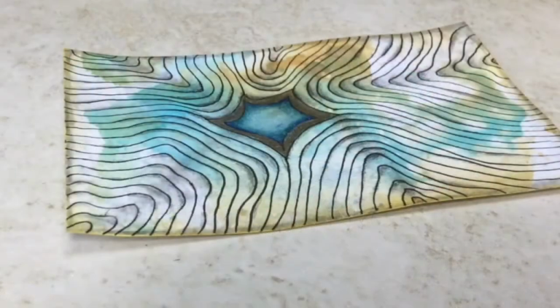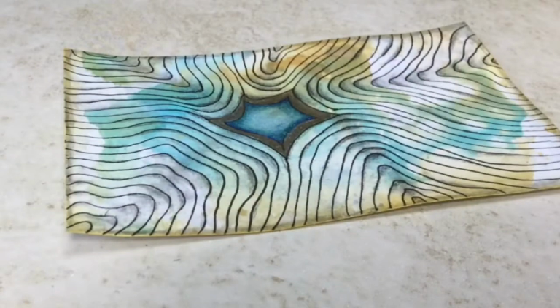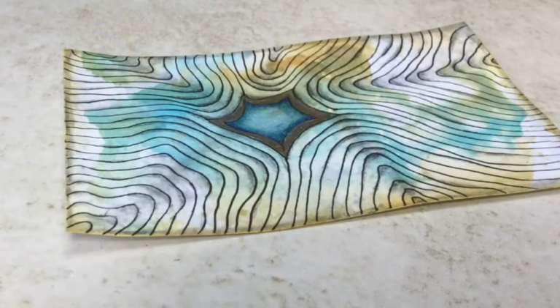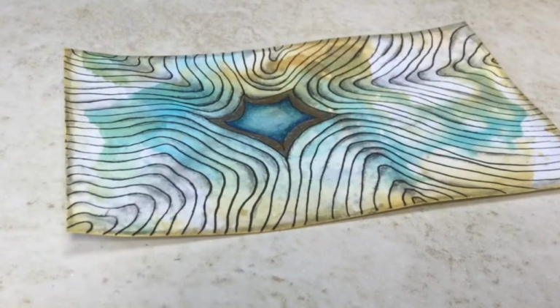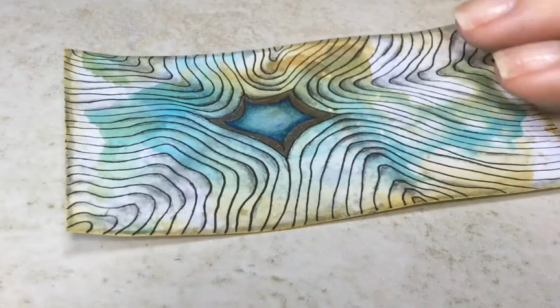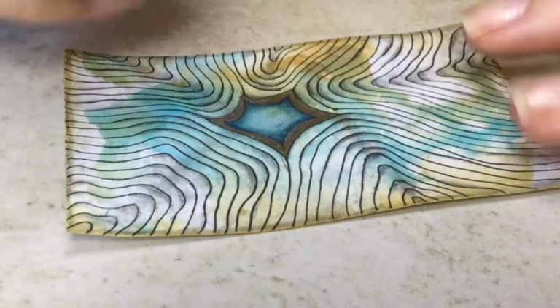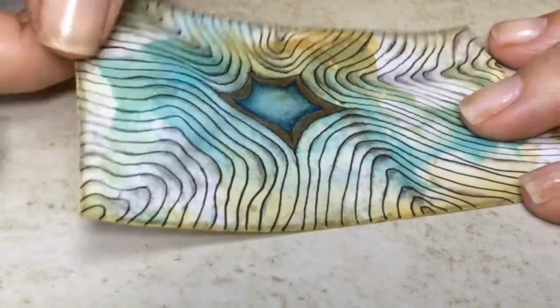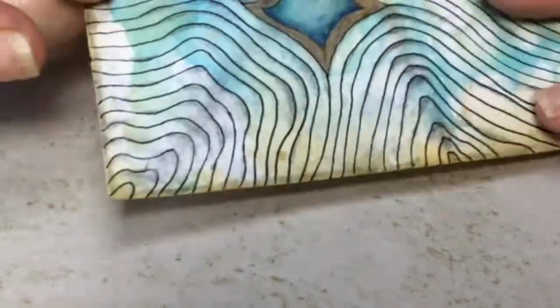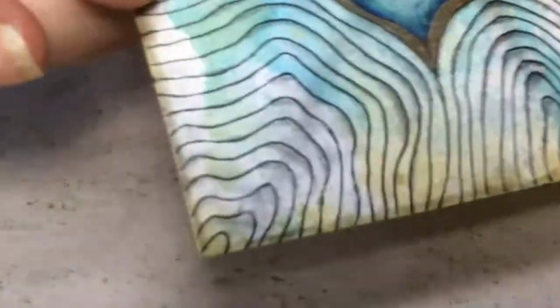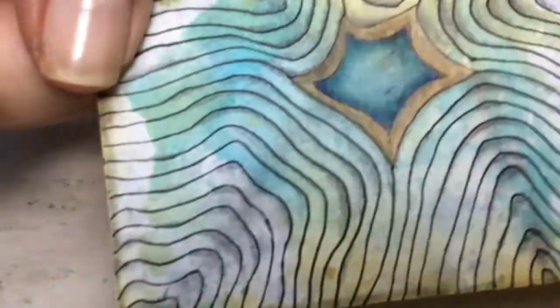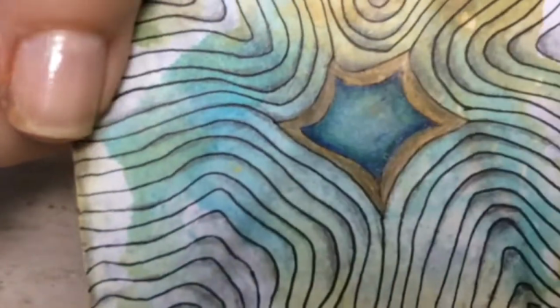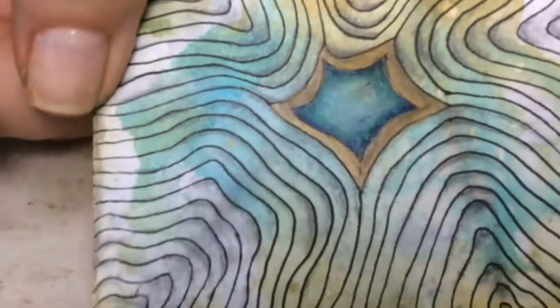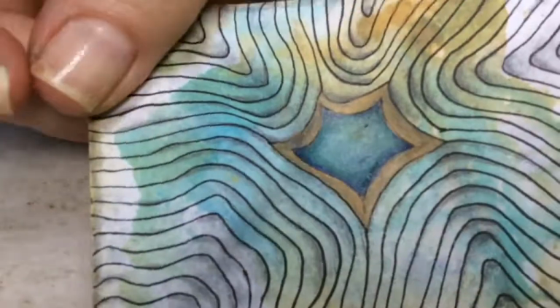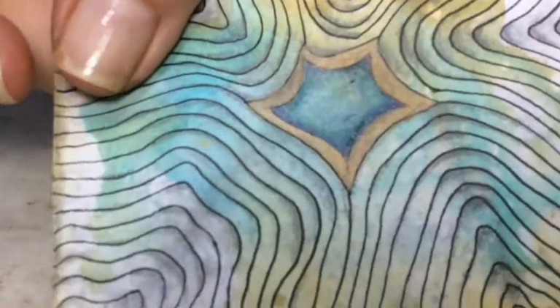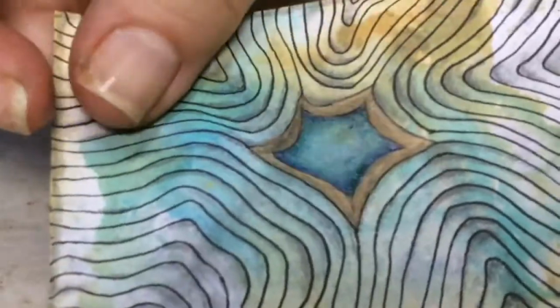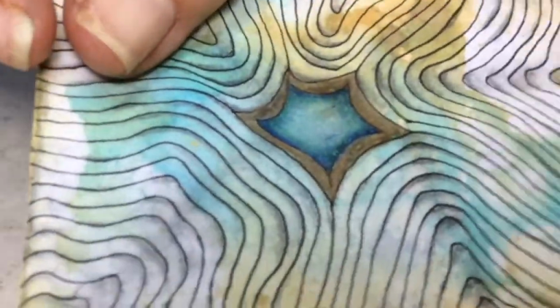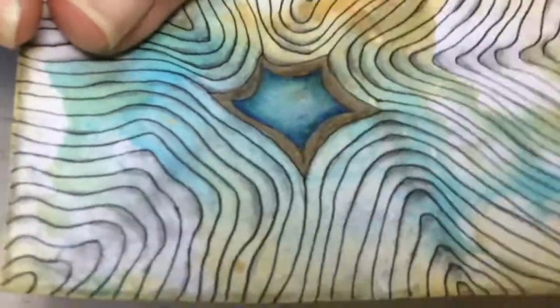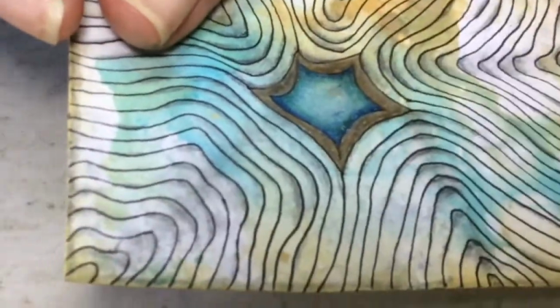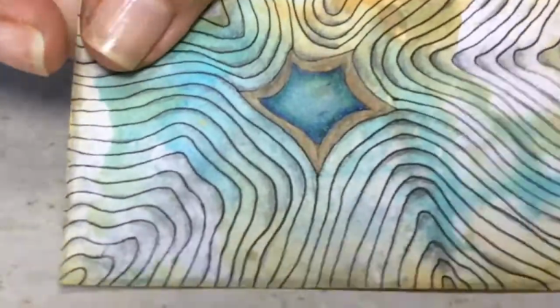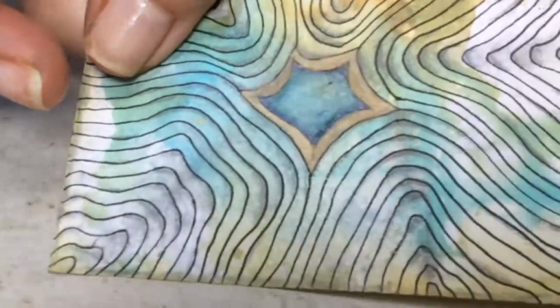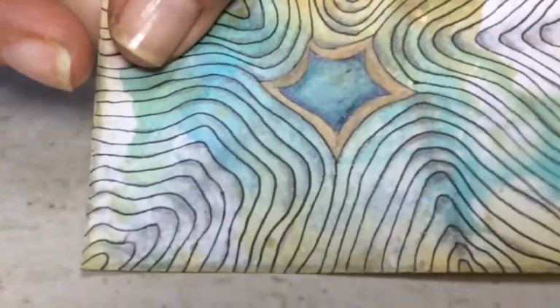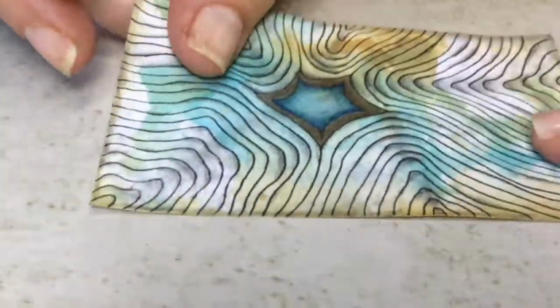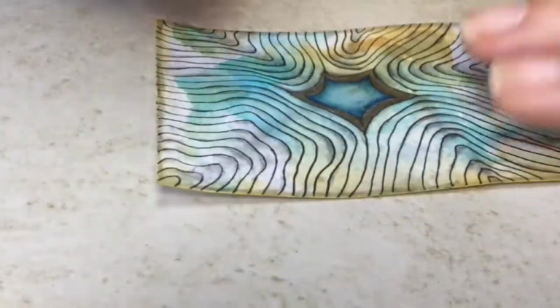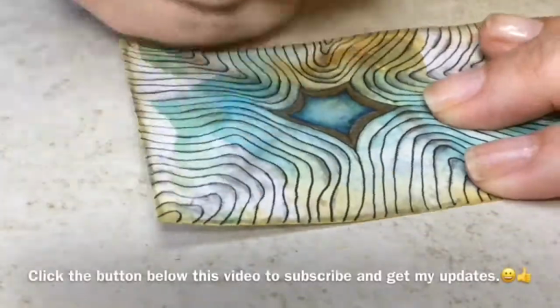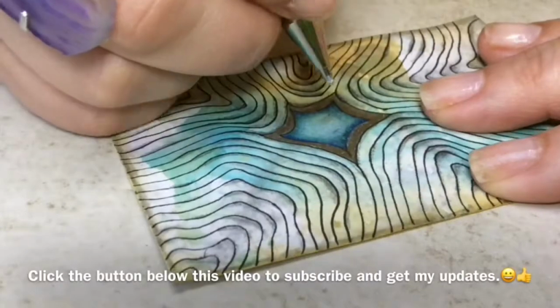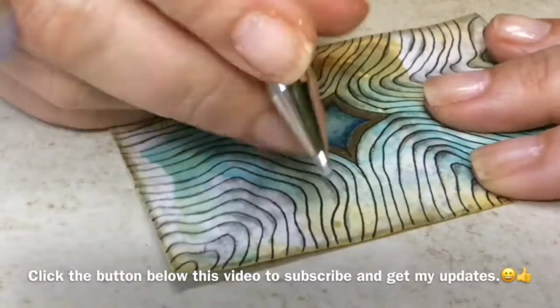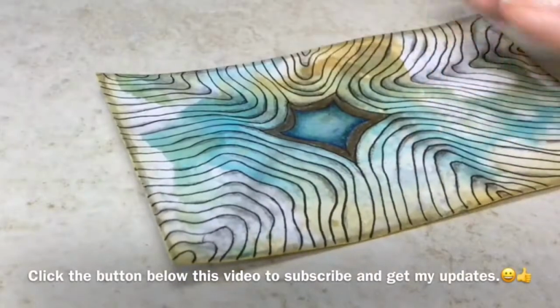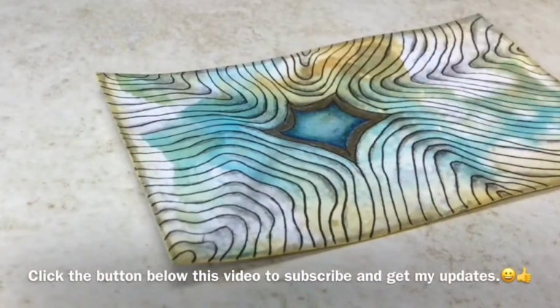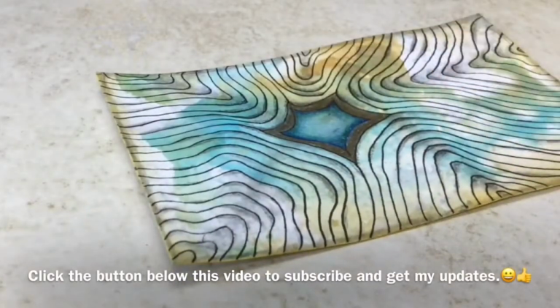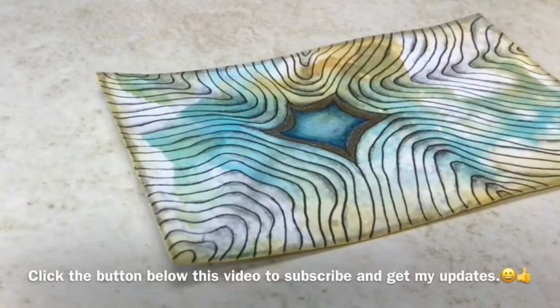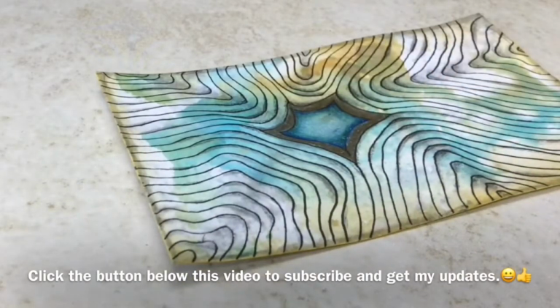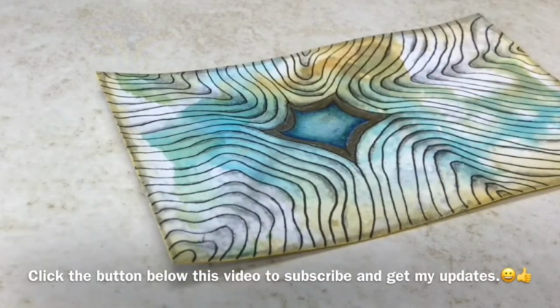My iPad stopped because it was low on storage, so a little bit of this you missed — about two minutes of me coloring it in. Now I think I'll add a little bit of highlights.